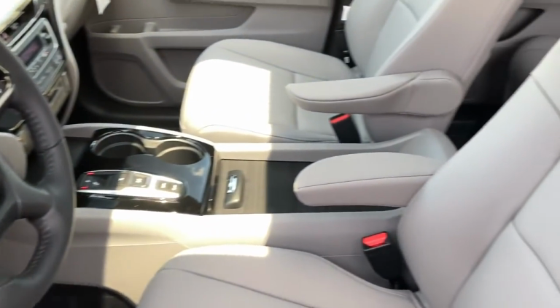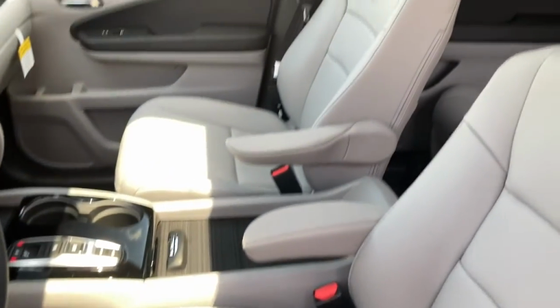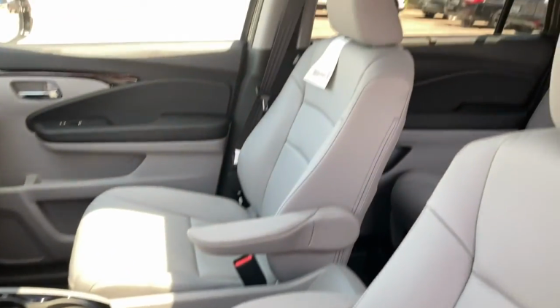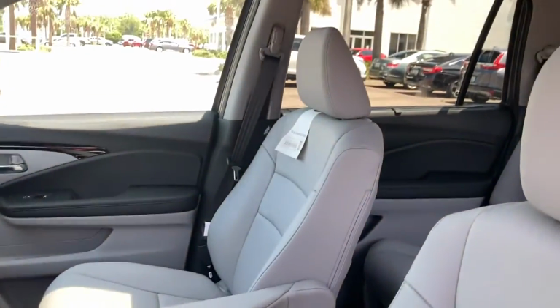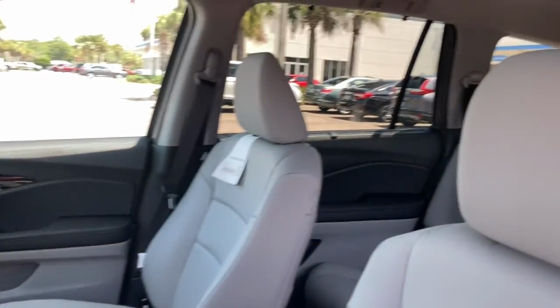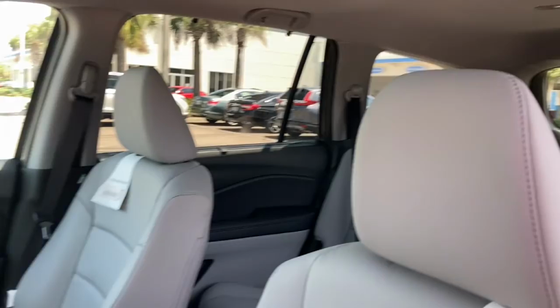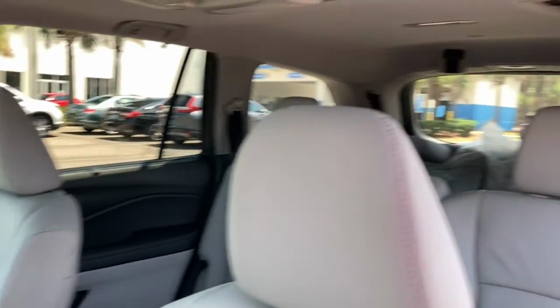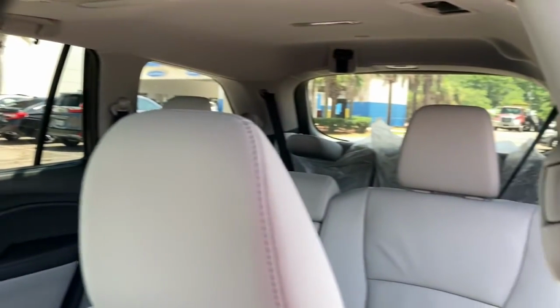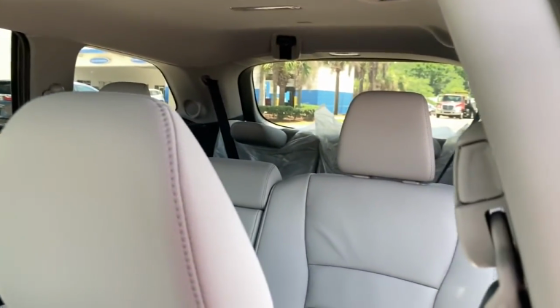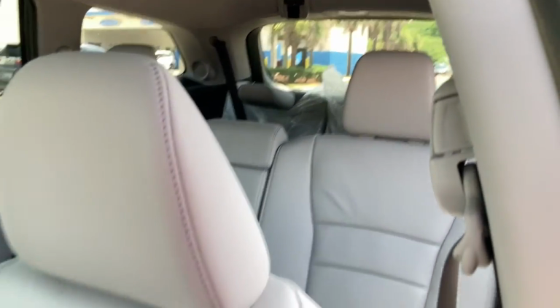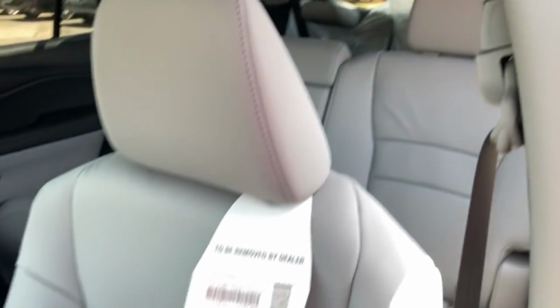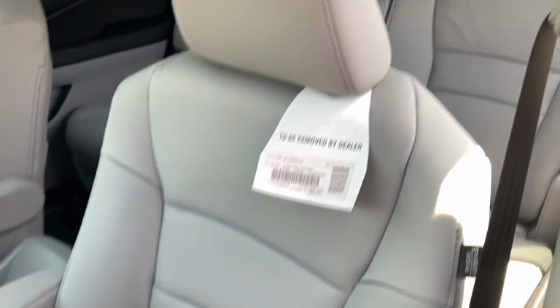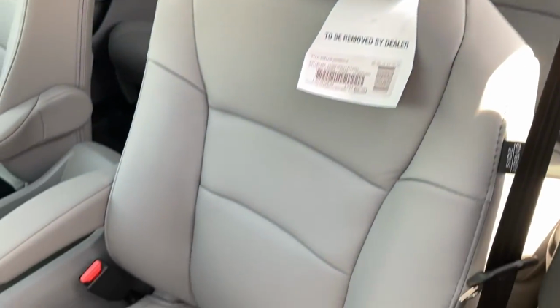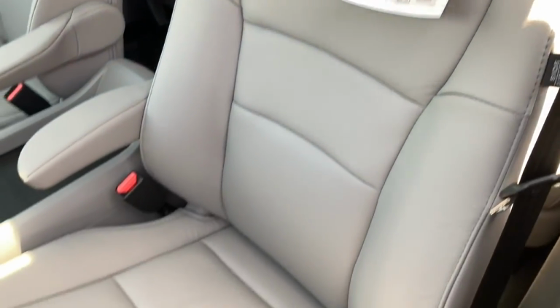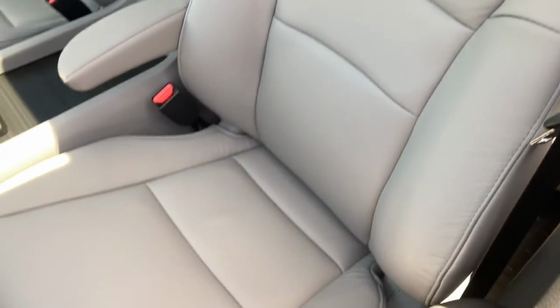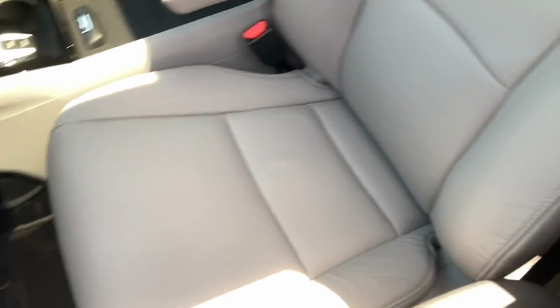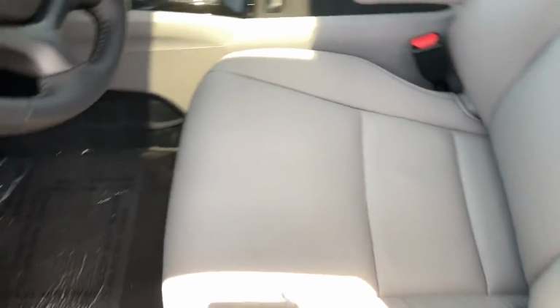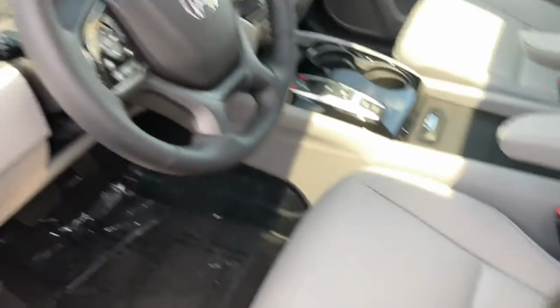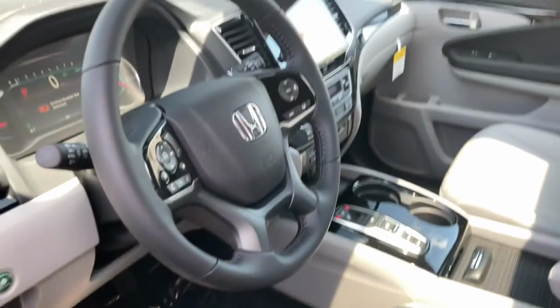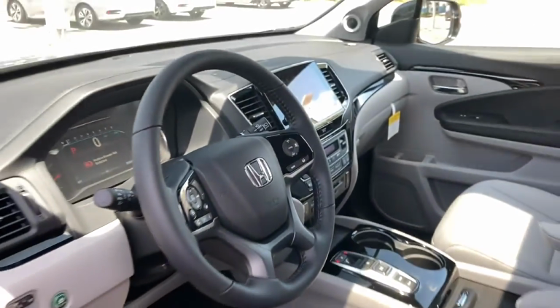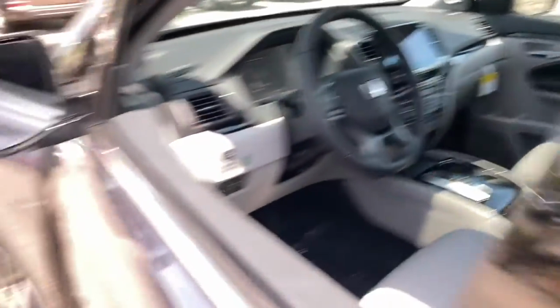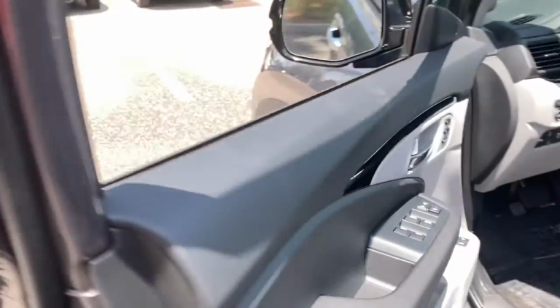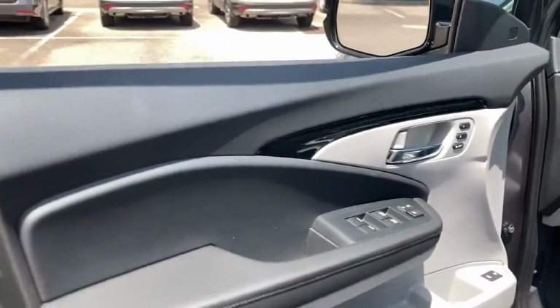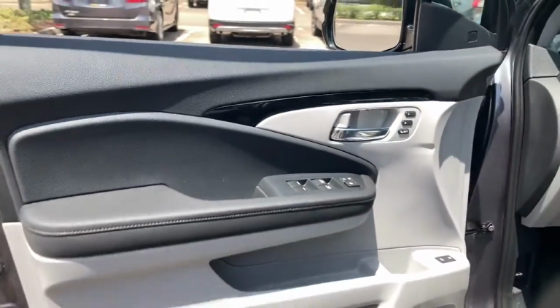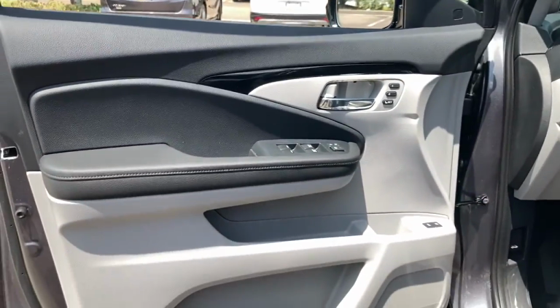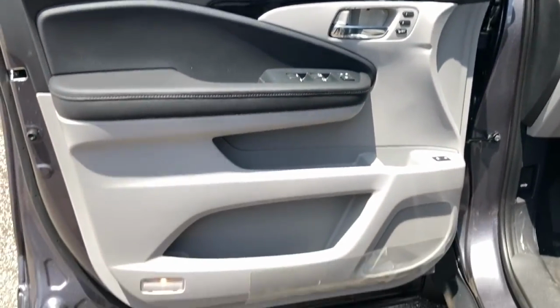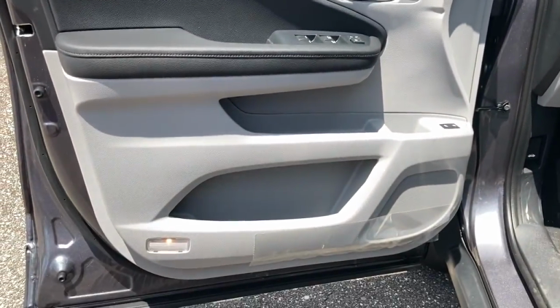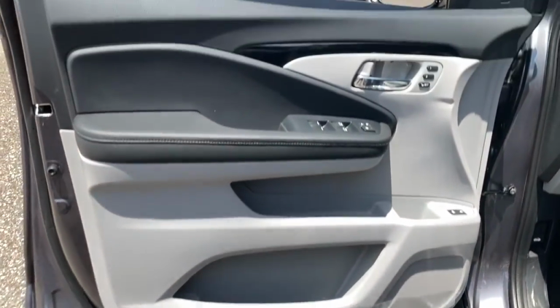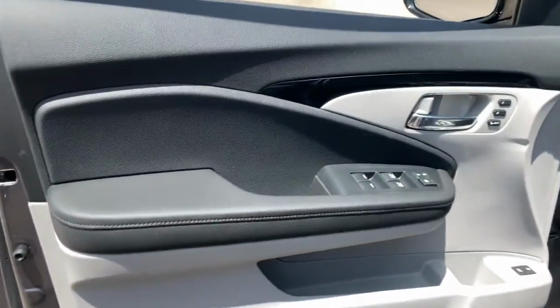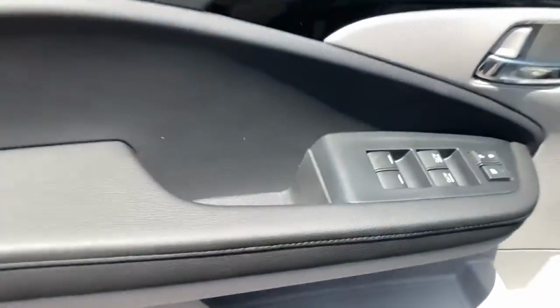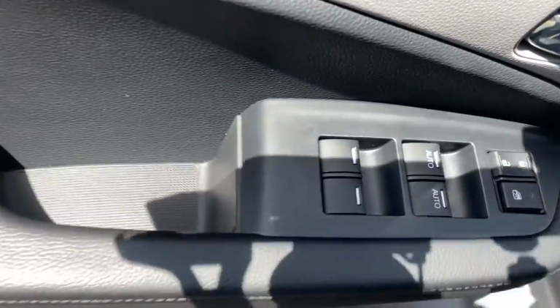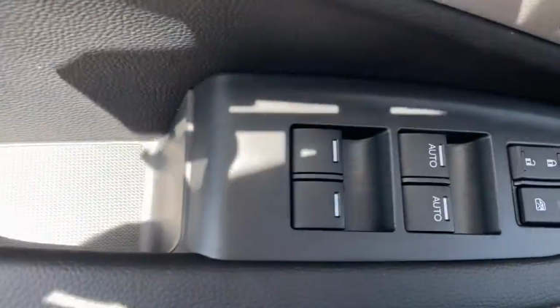These are just some of the great options this vehicle comes with: power liftgate, electronic stability control, seat memory, trip computer, power windows, bucket seats, four-wheel disc brakes, and power steering.